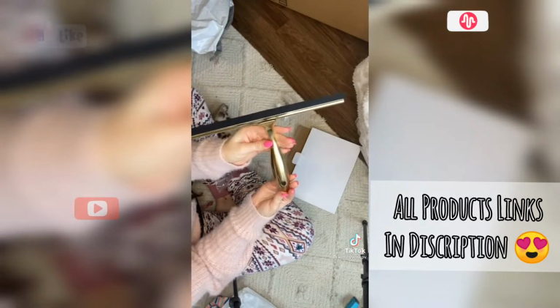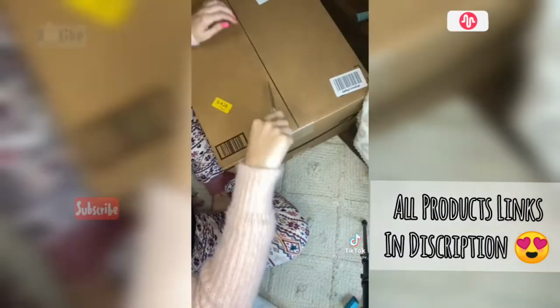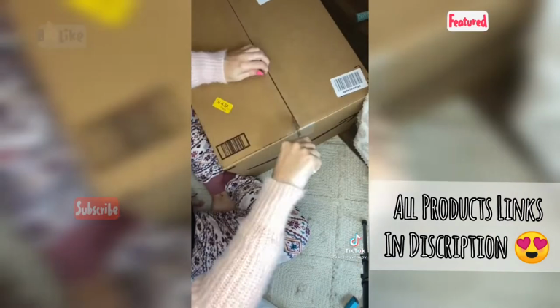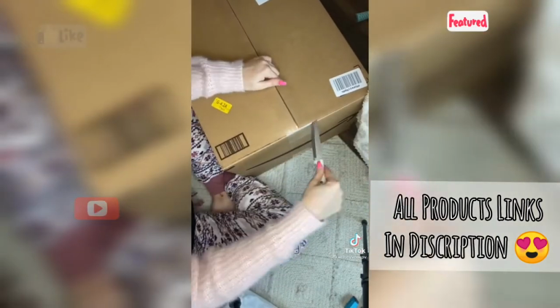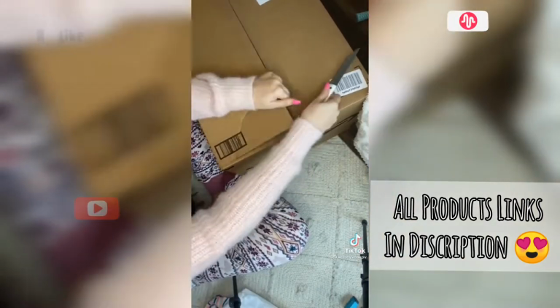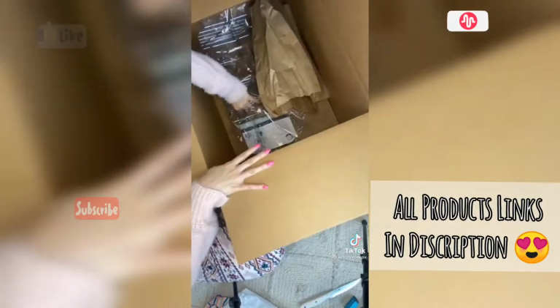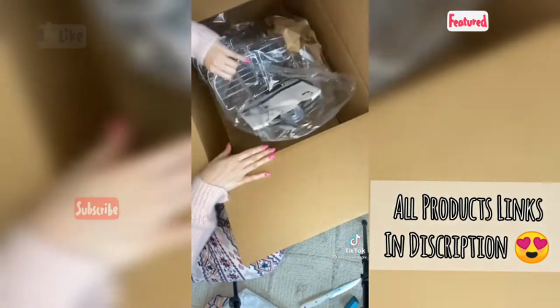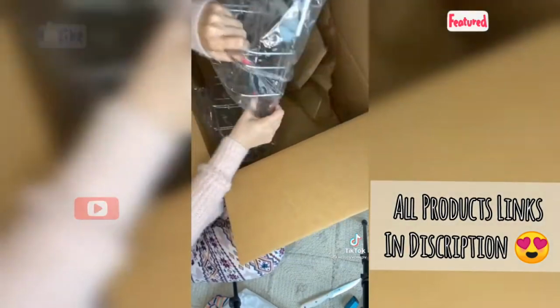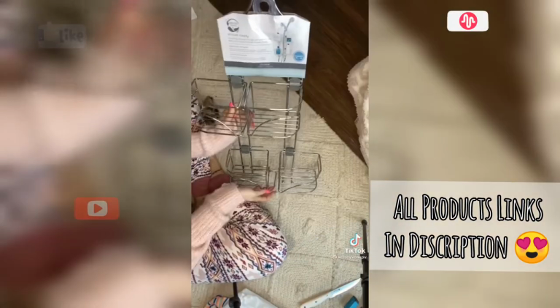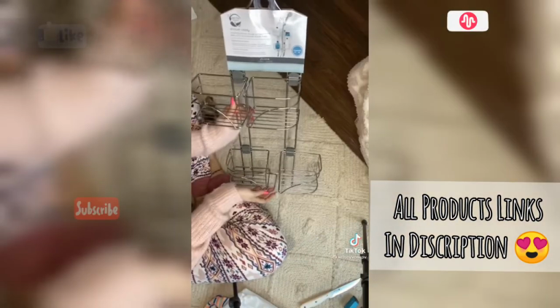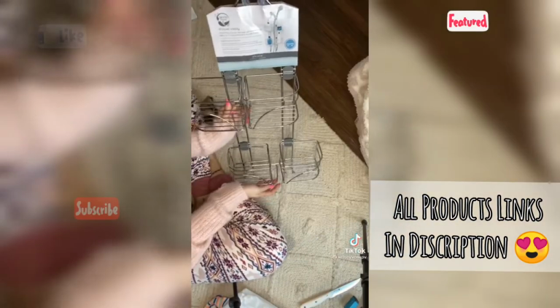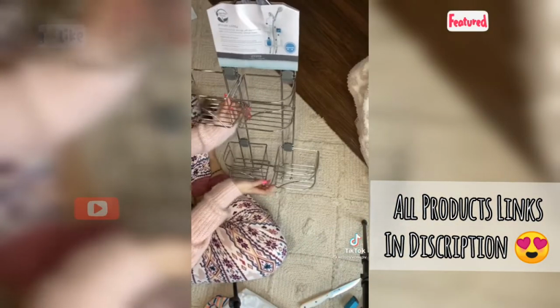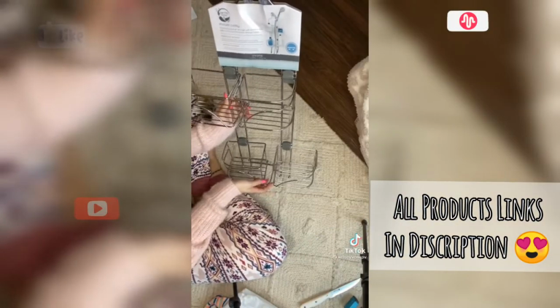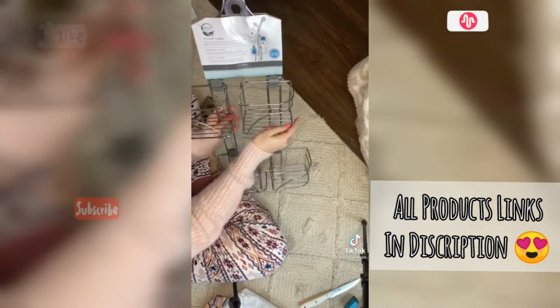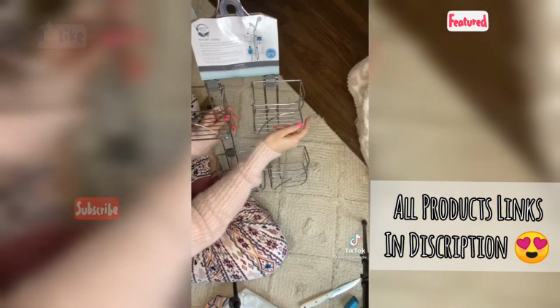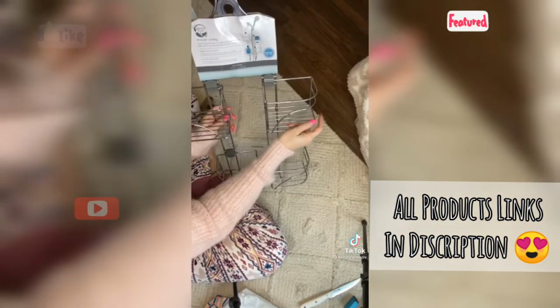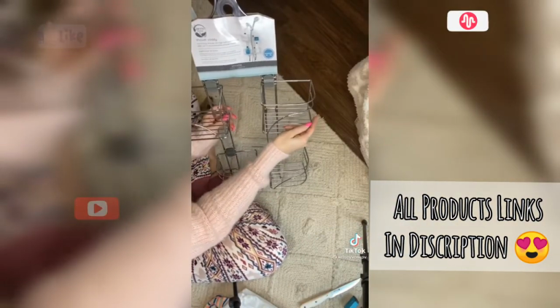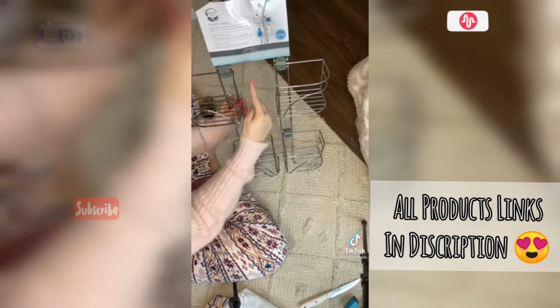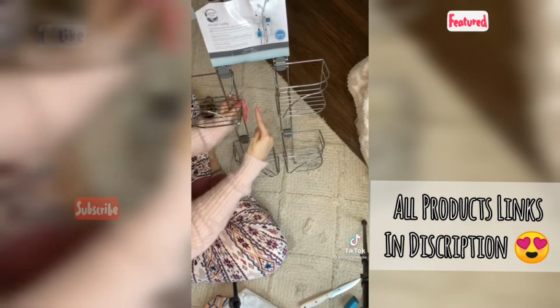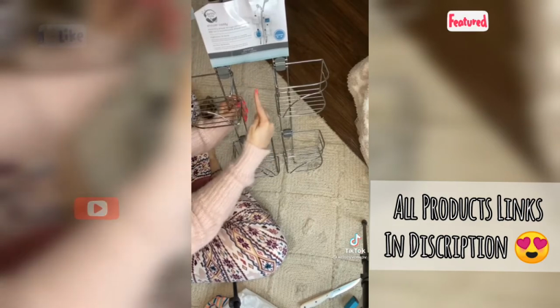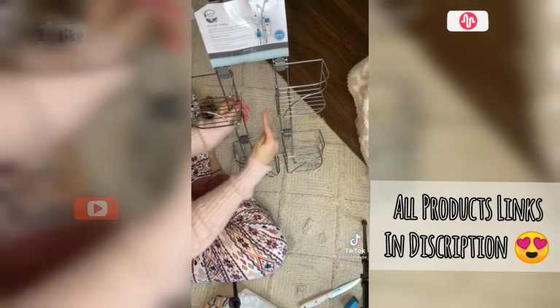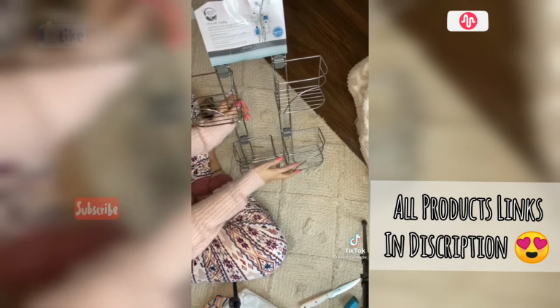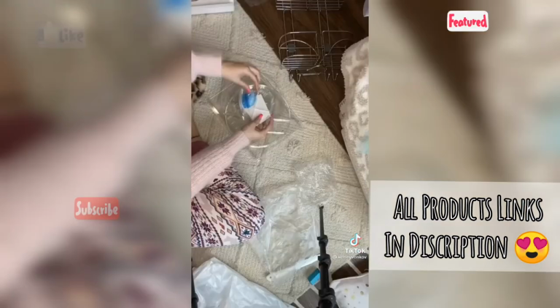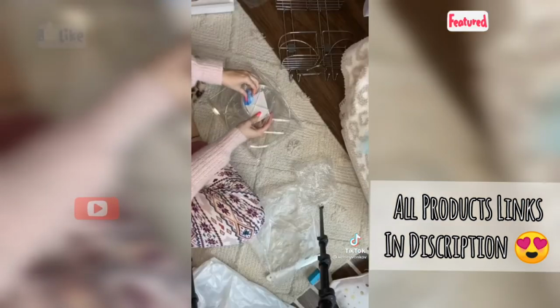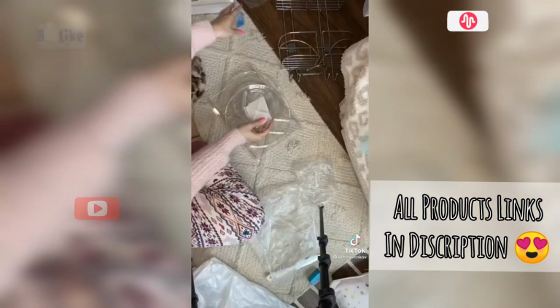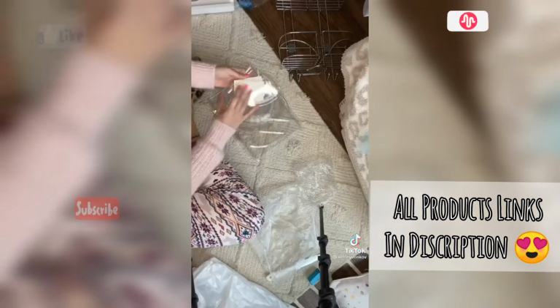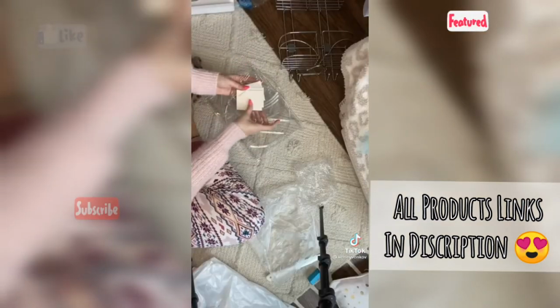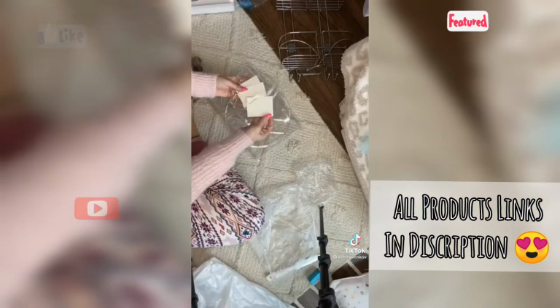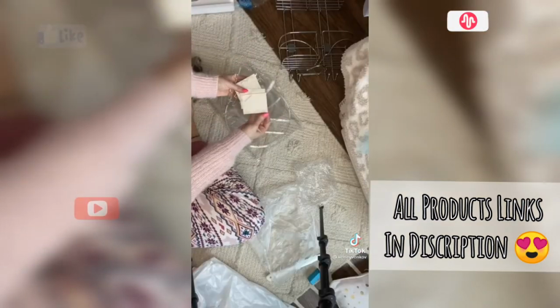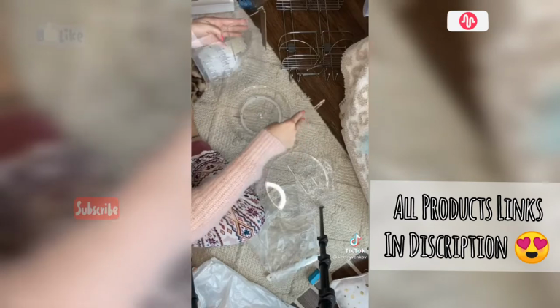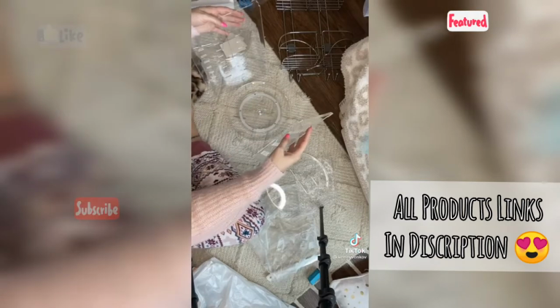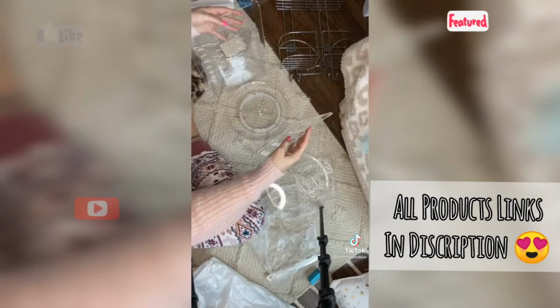My first thought is this is an awfully big box for one item. You may think this is a regular shower caddy but no. It's better — if you have a shower hose this one fits it perfectly with expanding shelves. How cool is that?